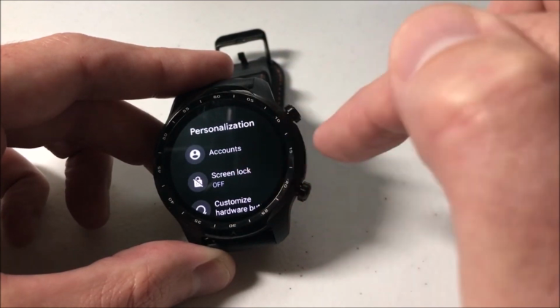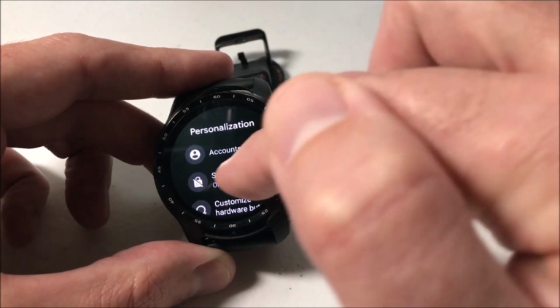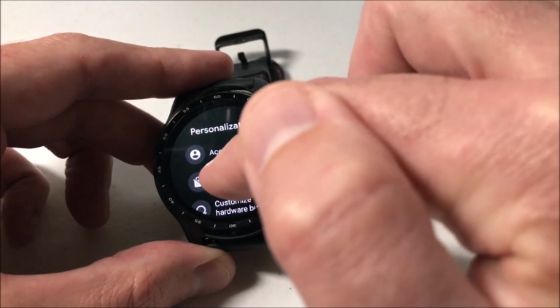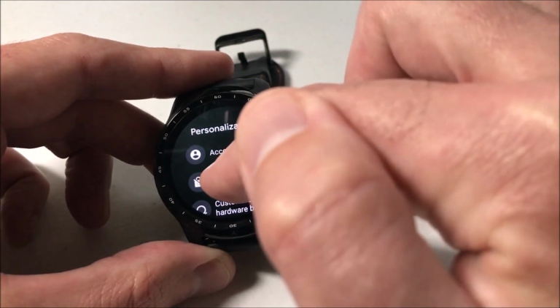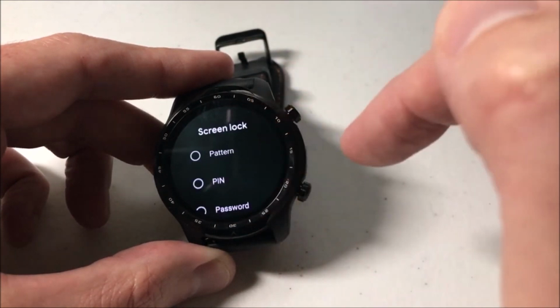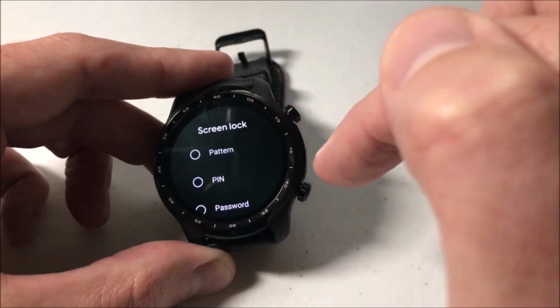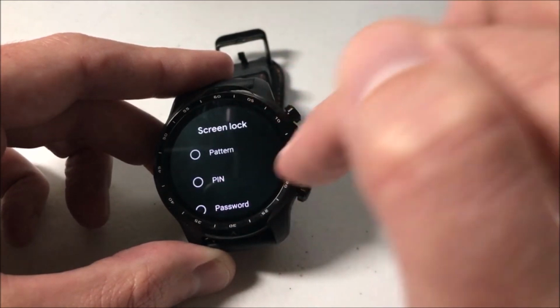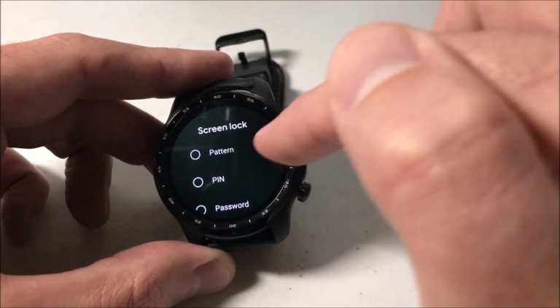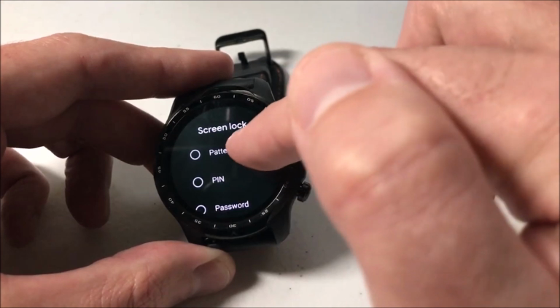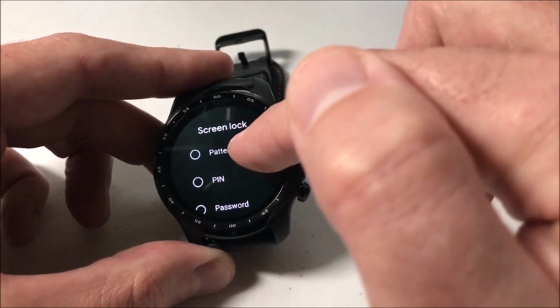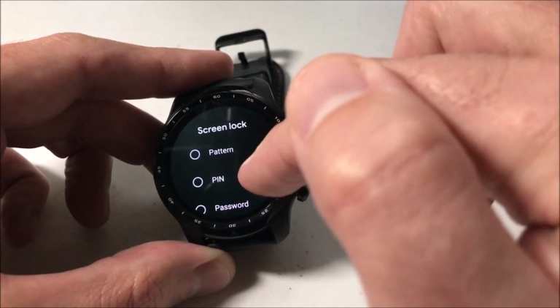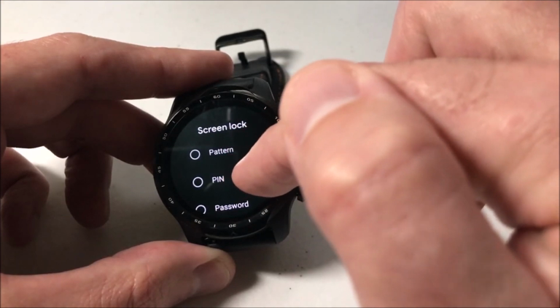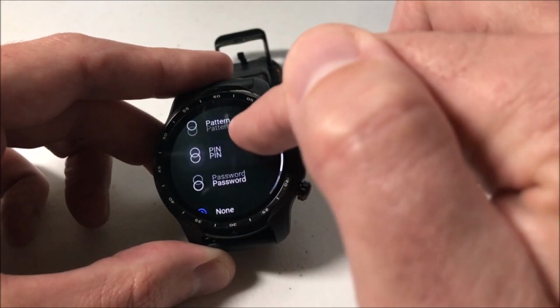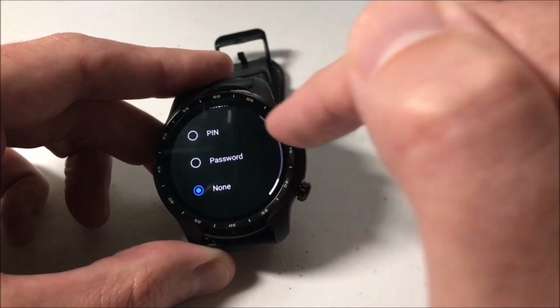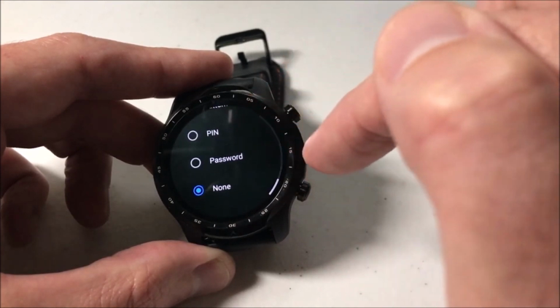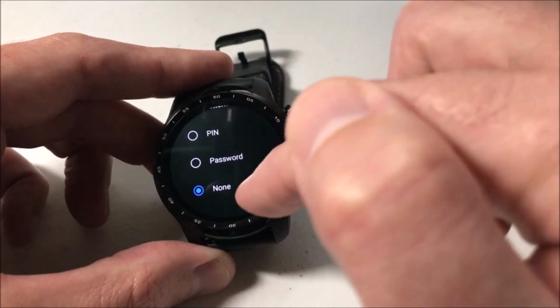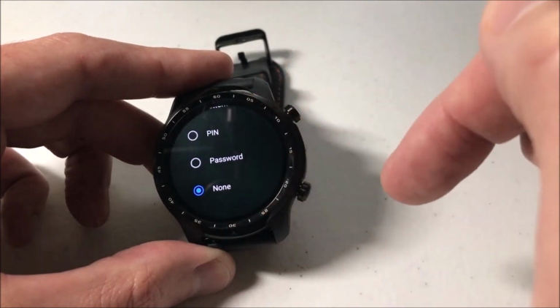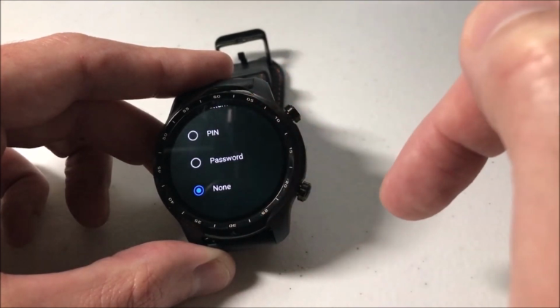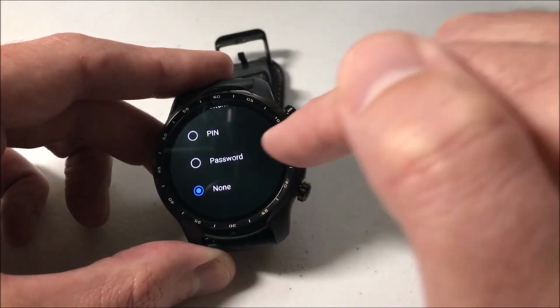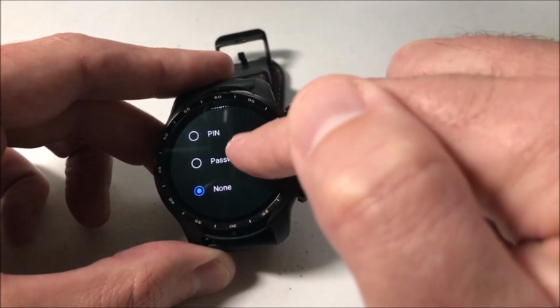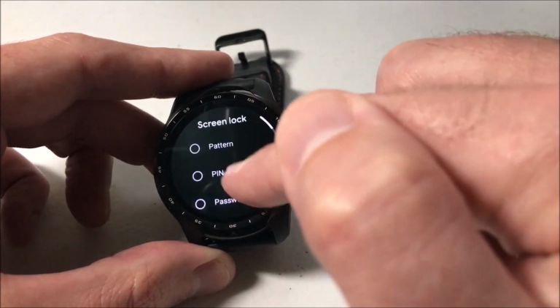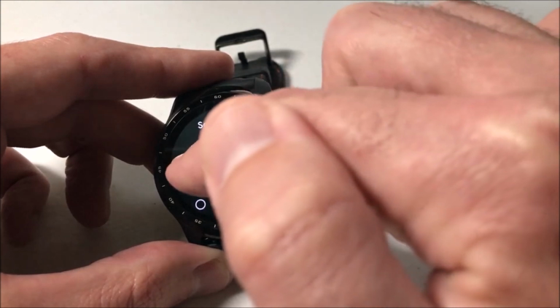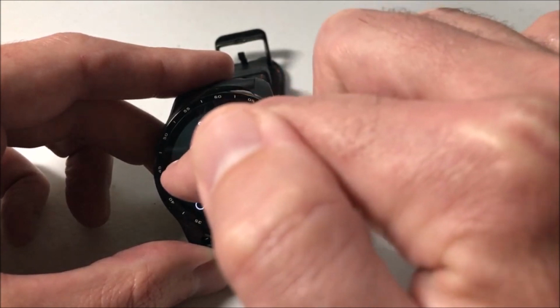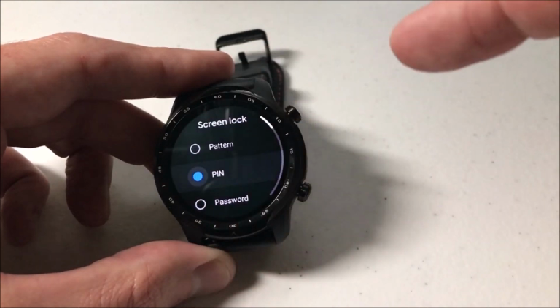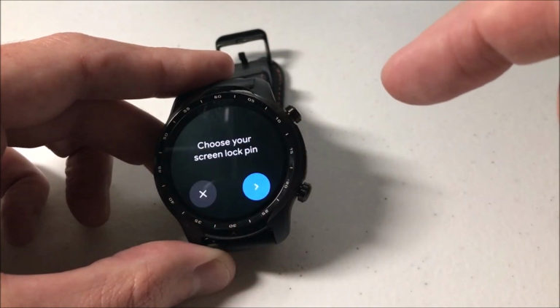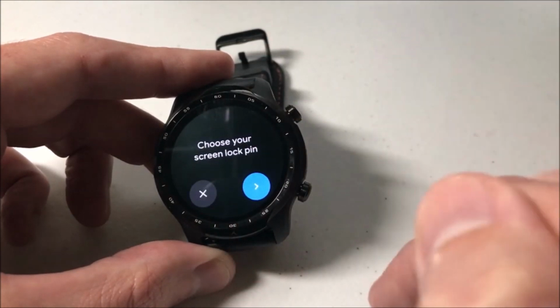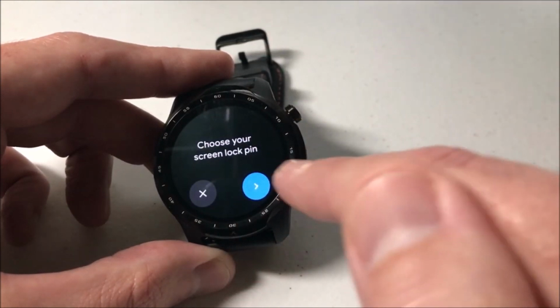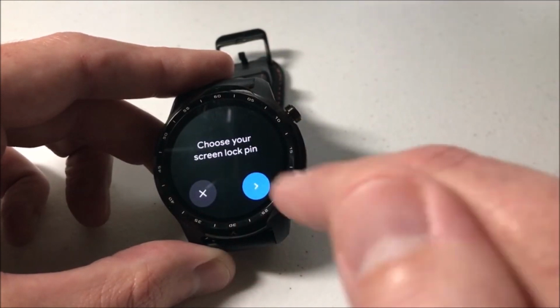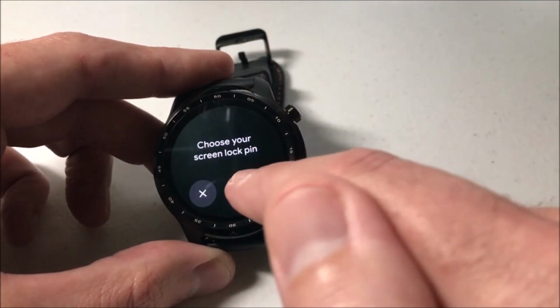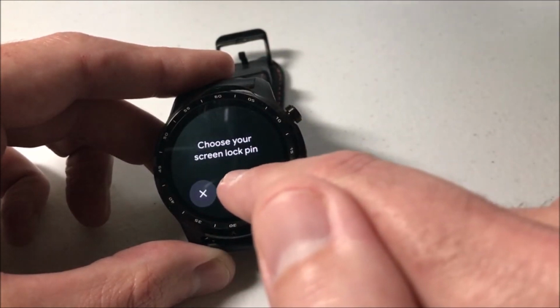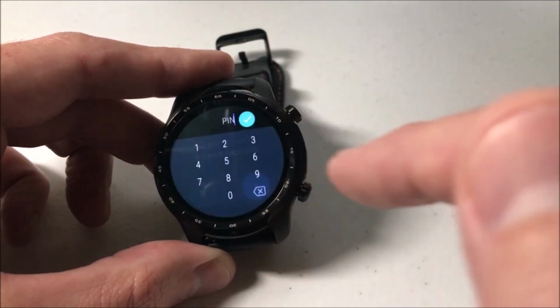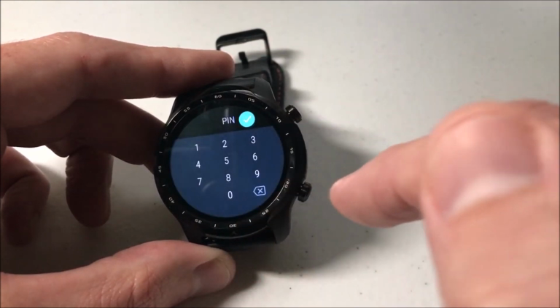One of the options under personalization is screen lock. By default it should be off, but if you click on that you've got an option. You can basically put in a pattern, a pin, a password, or have no screen lock at all.